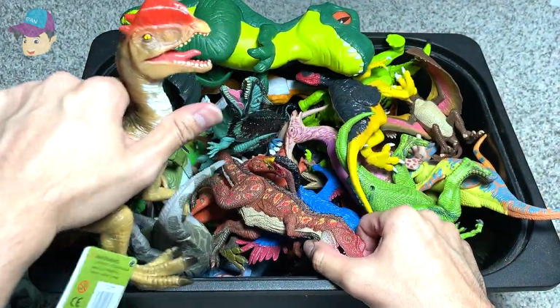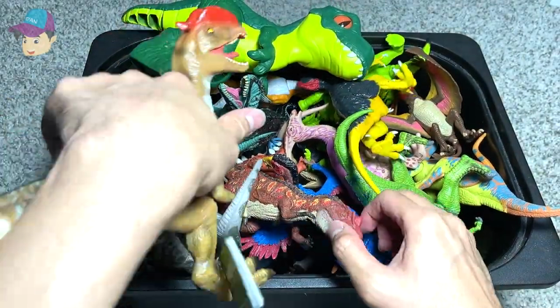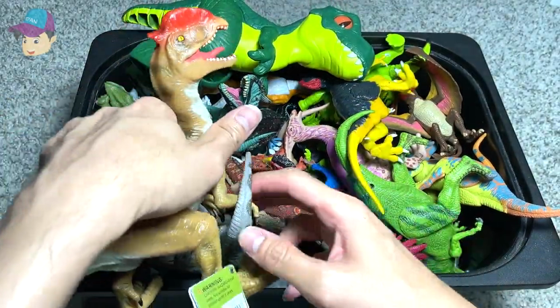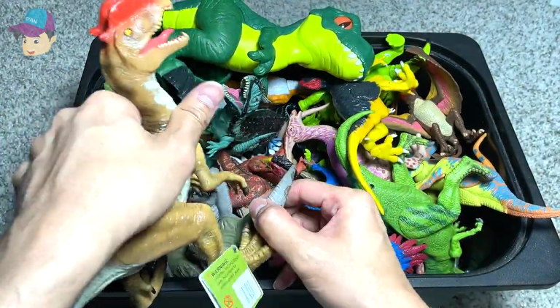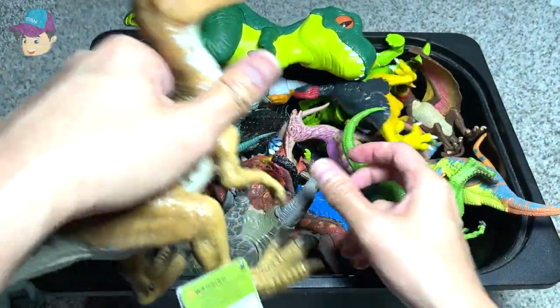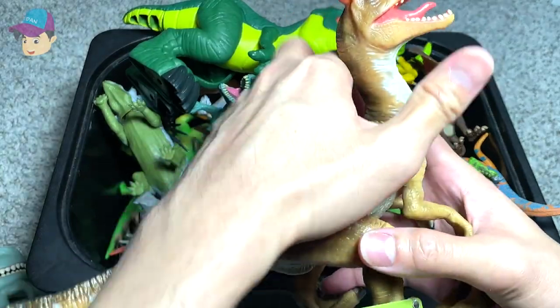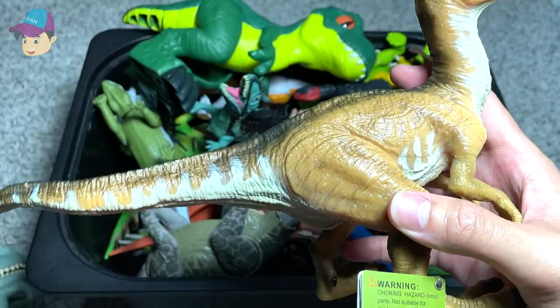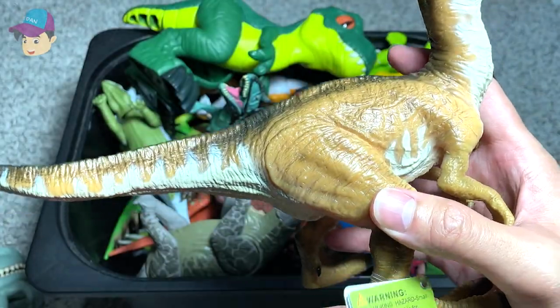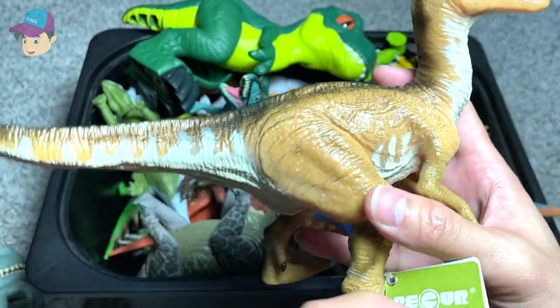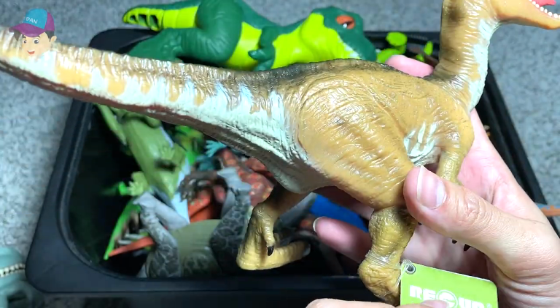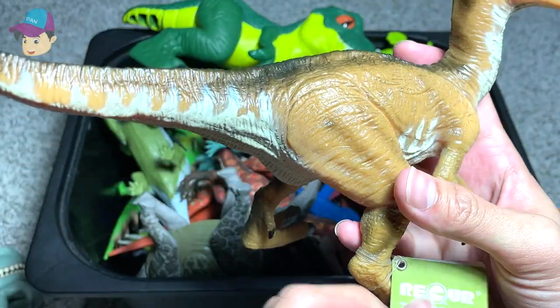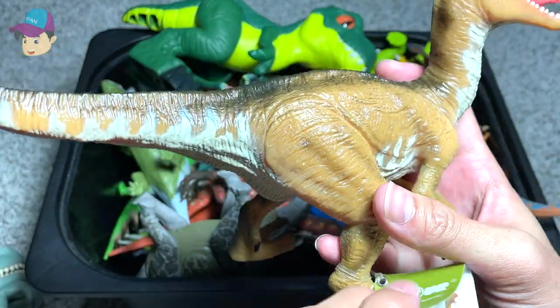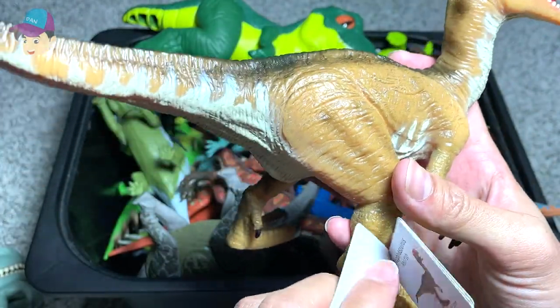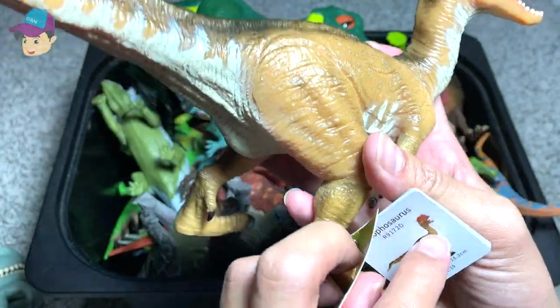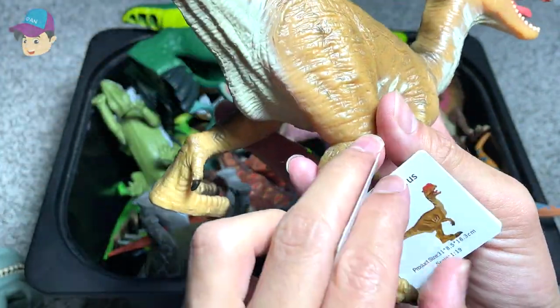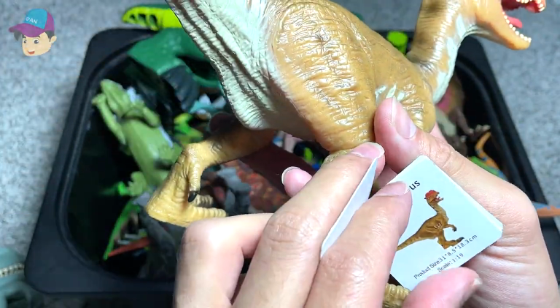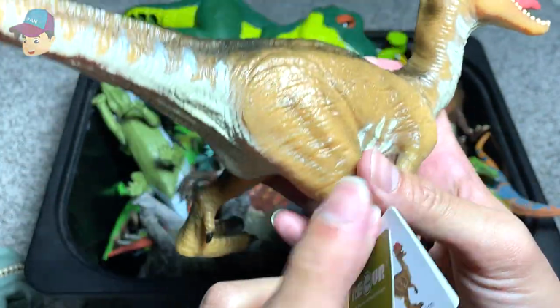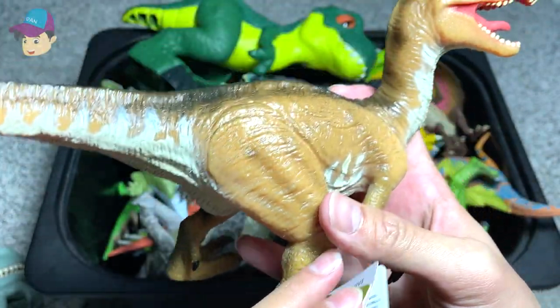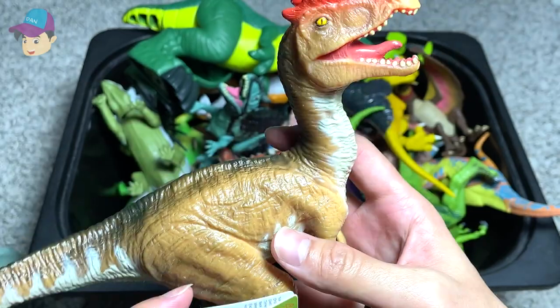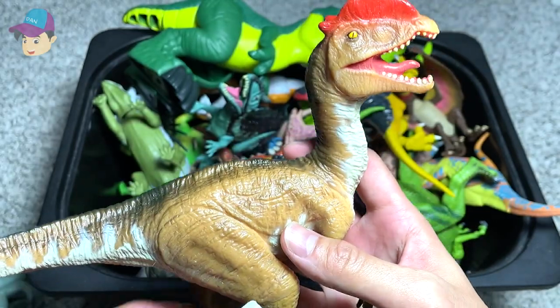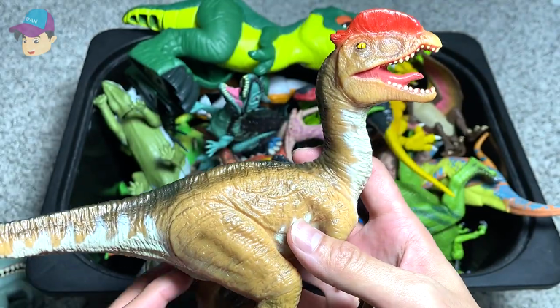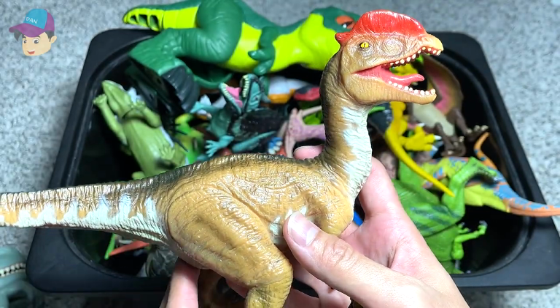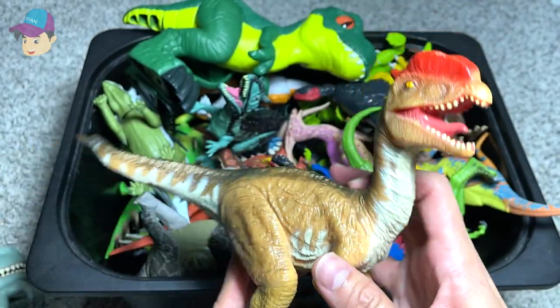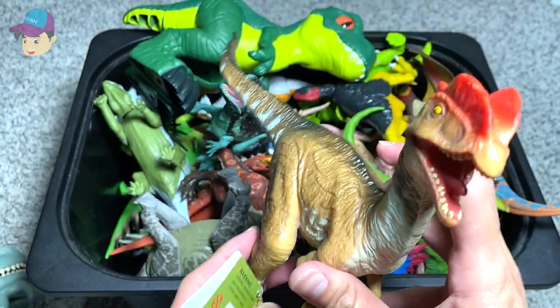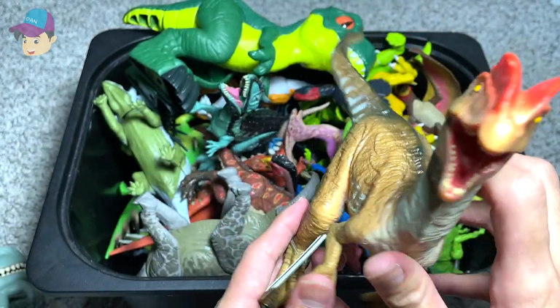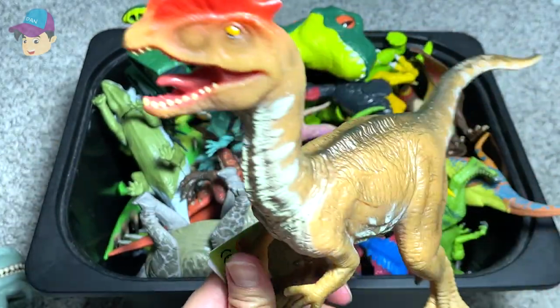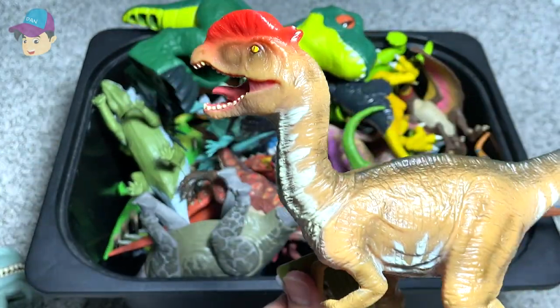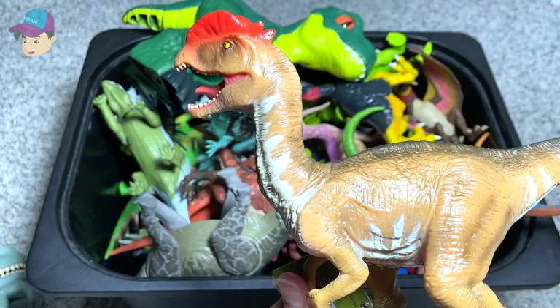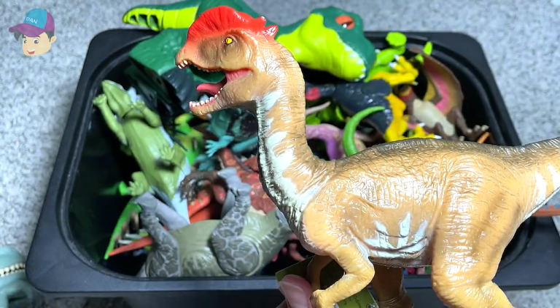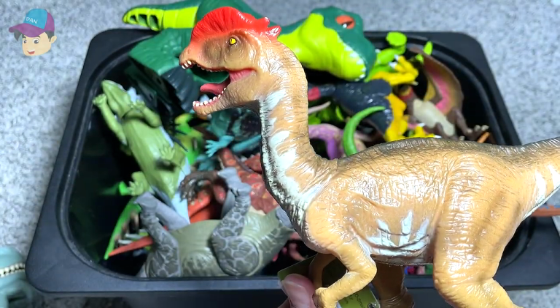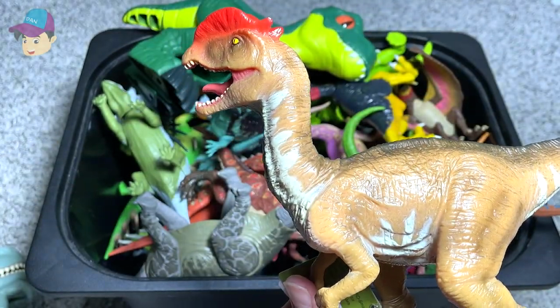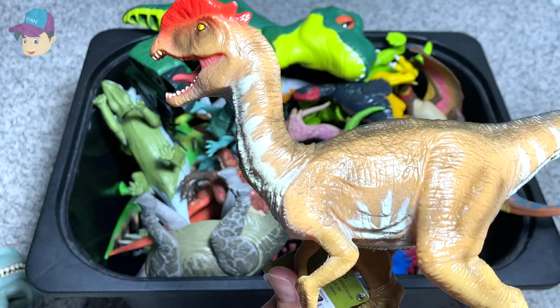This is a Dilophosaurus right here. It looks like an Oviraptor, but it is the Dilophosaurus, which is known as the Double Crested Lizard.